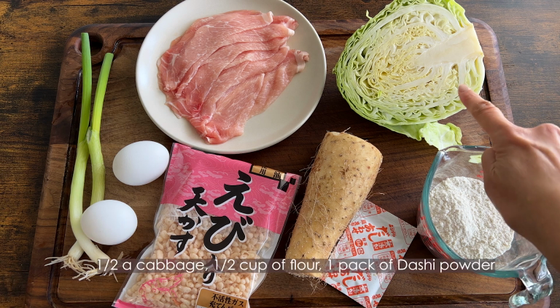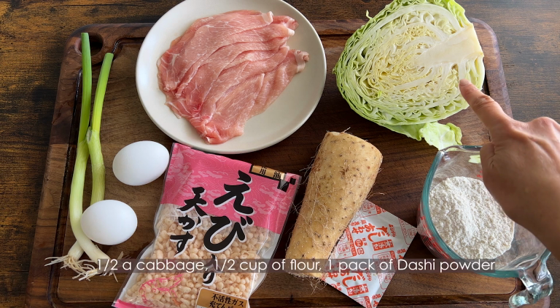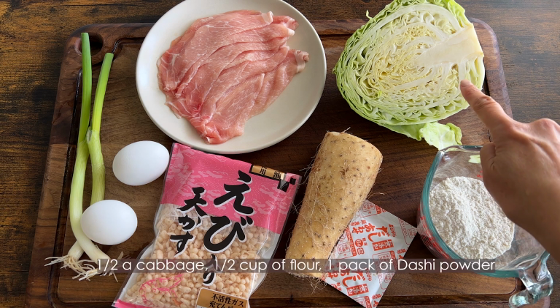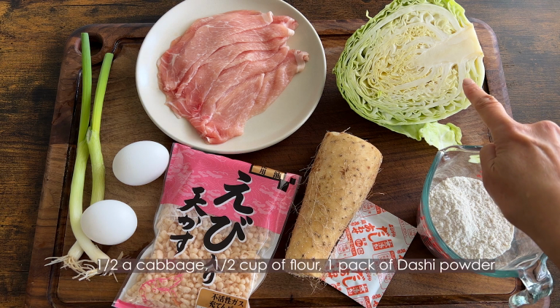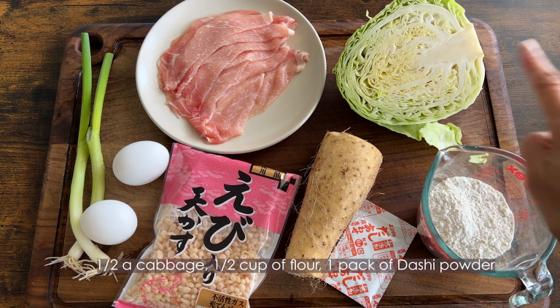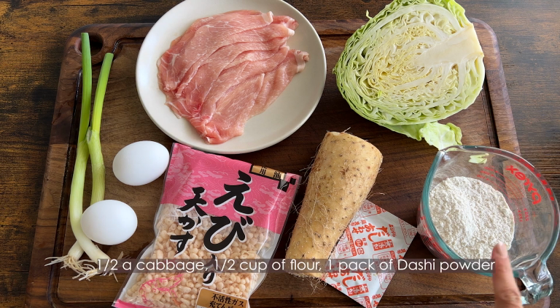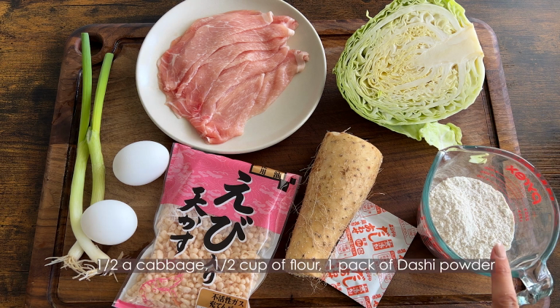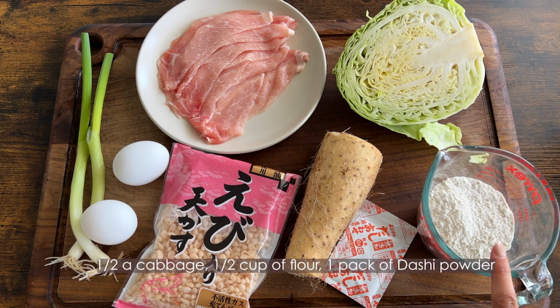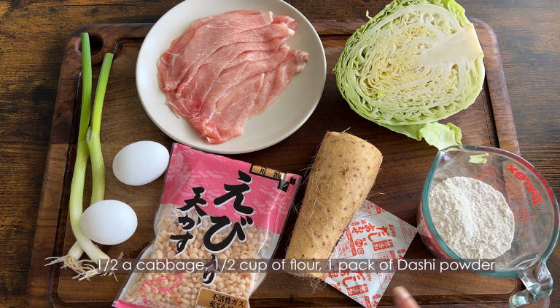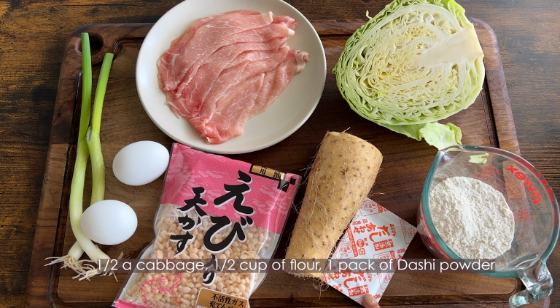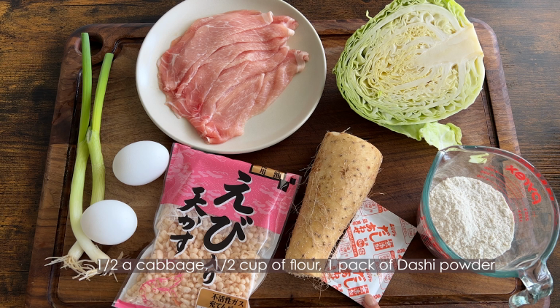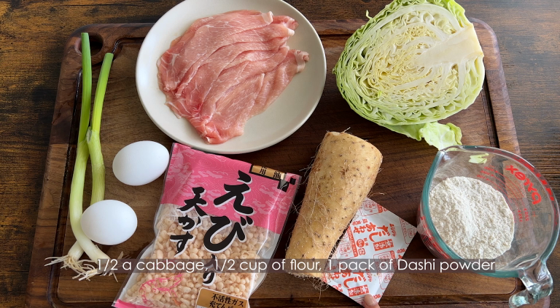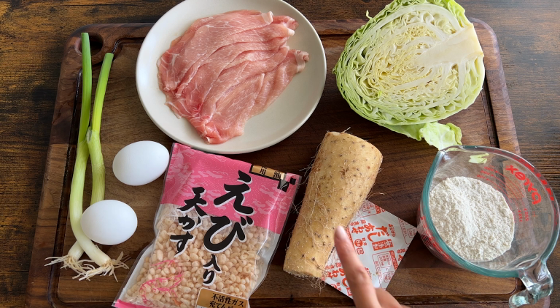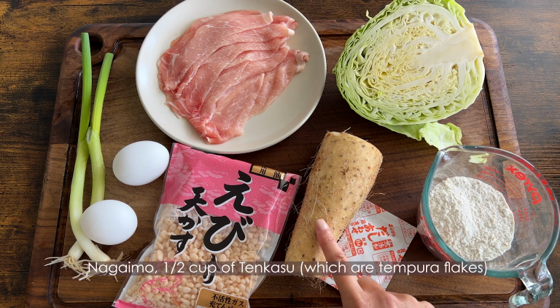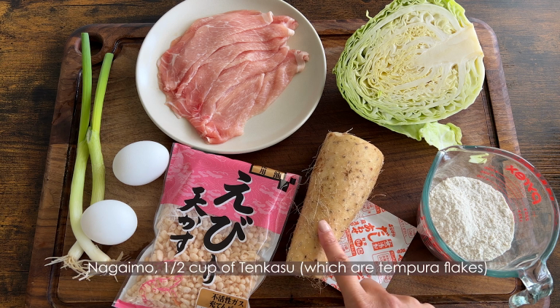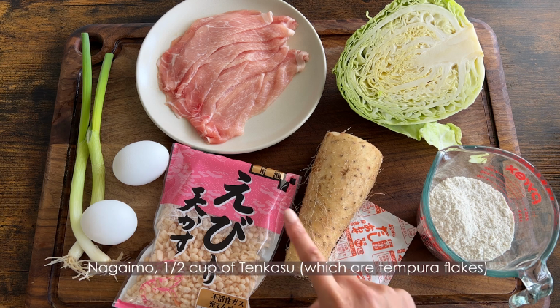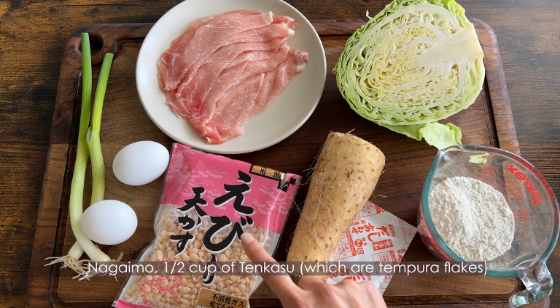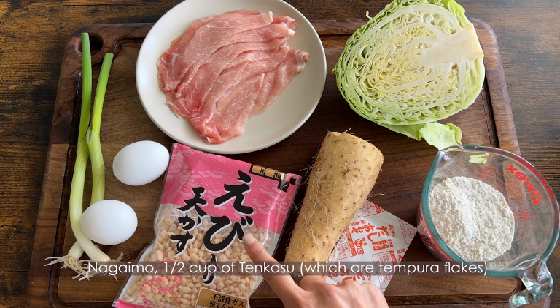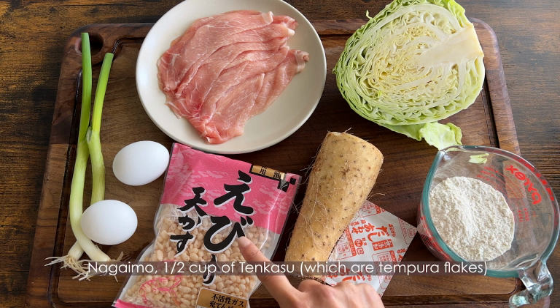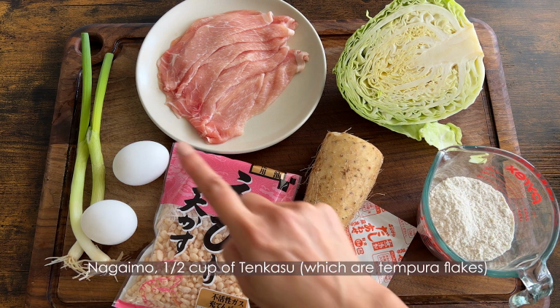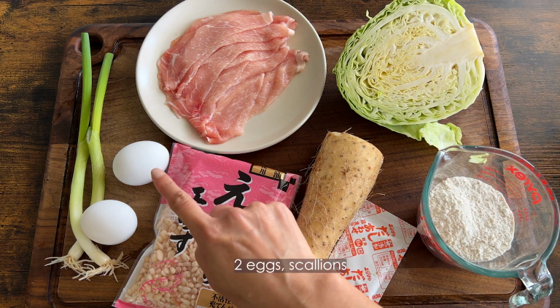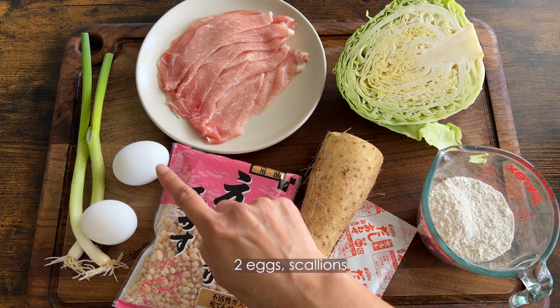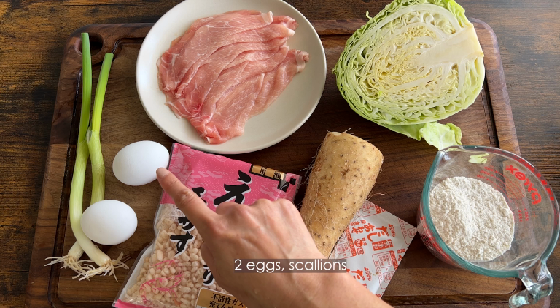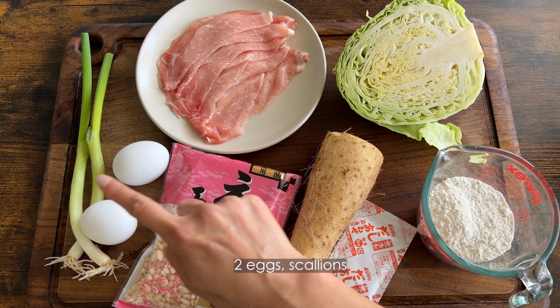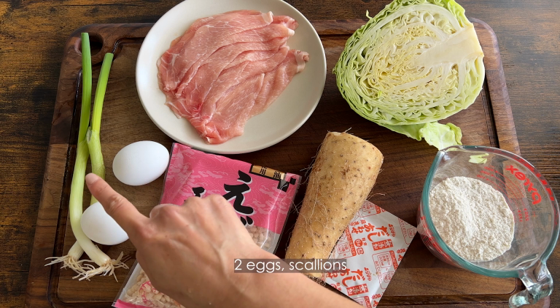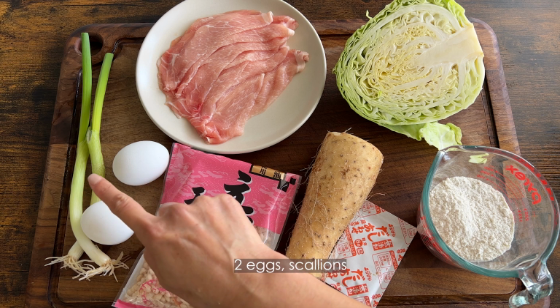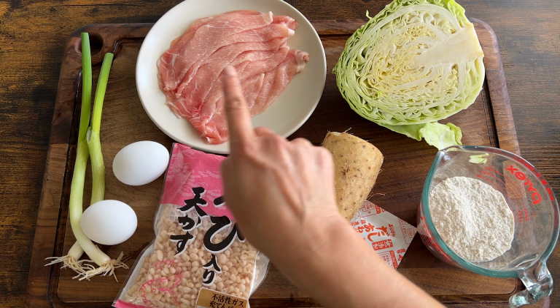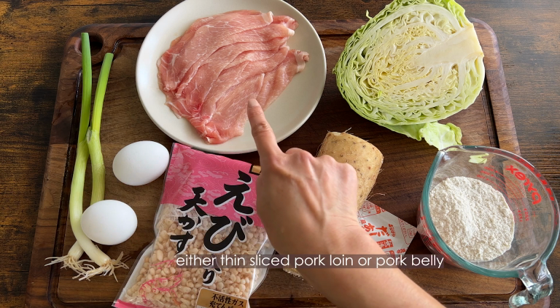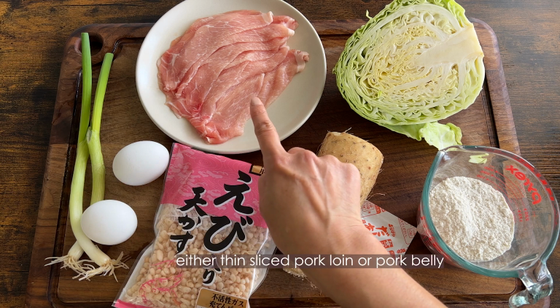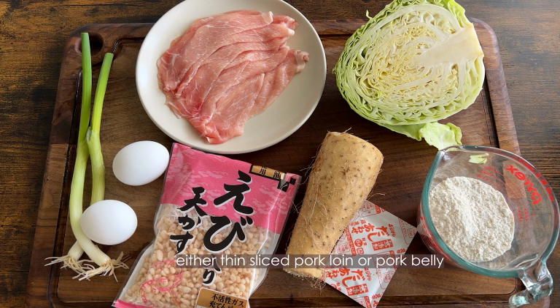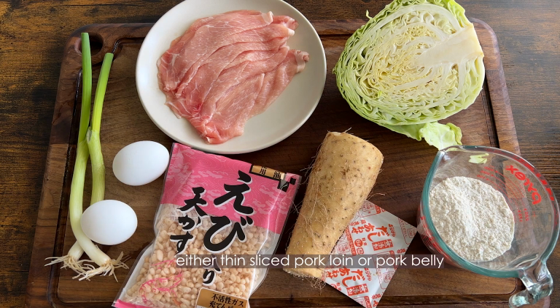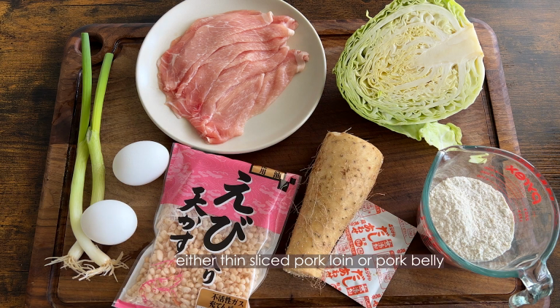You will need half a cabbage, half cup of flour, one pack of dashi powder, nagaimo, half cup of tenkasu, two eggs, scallions, and either things like pork loin or pork belly.